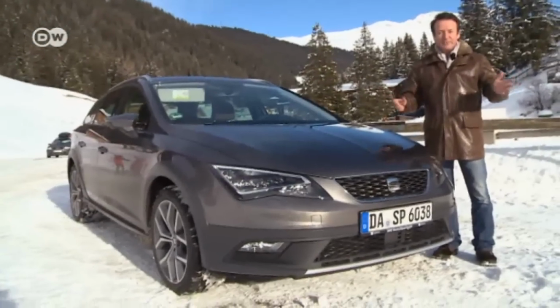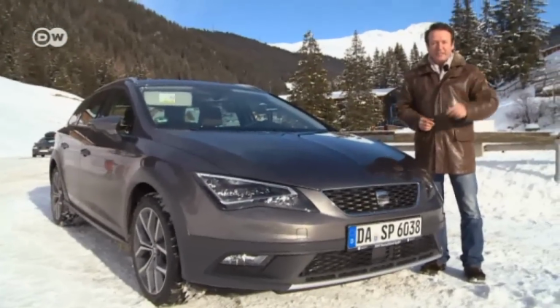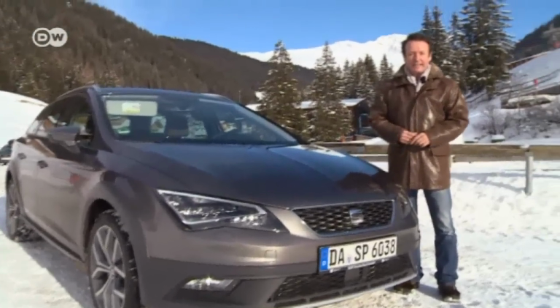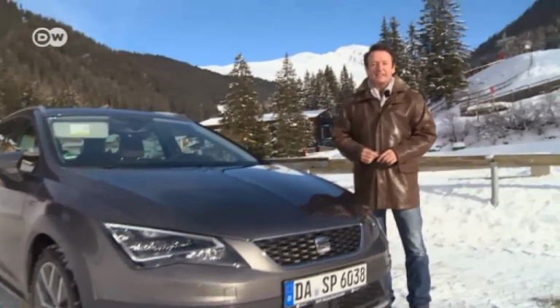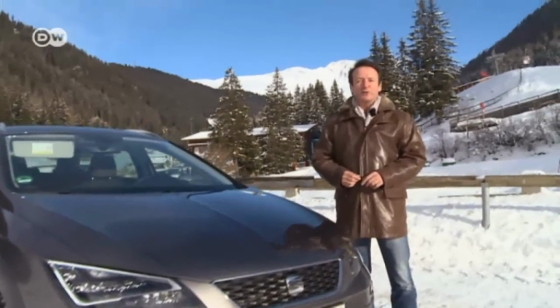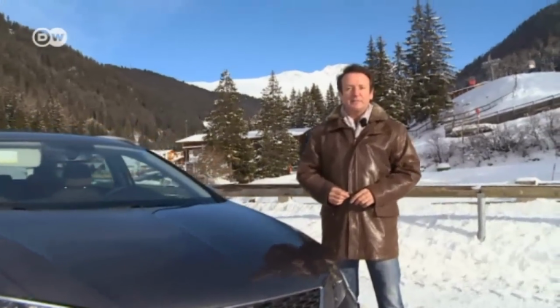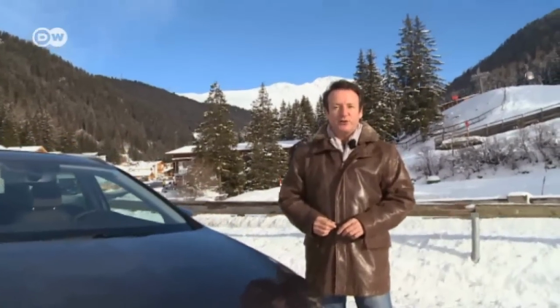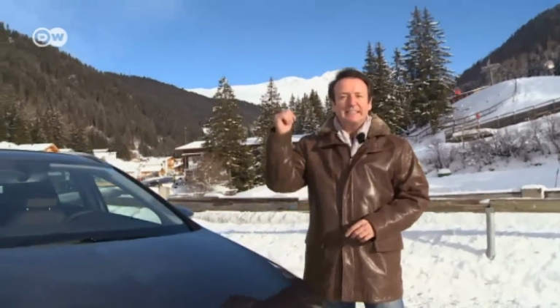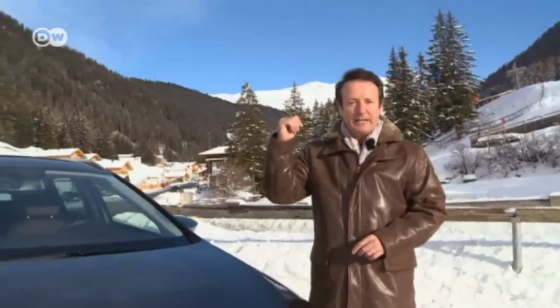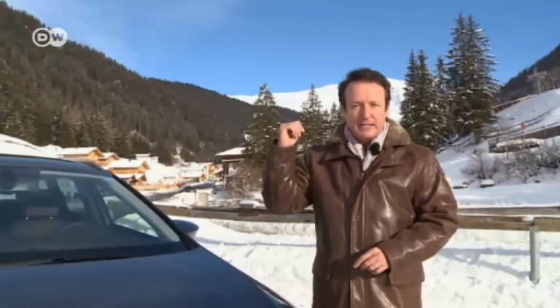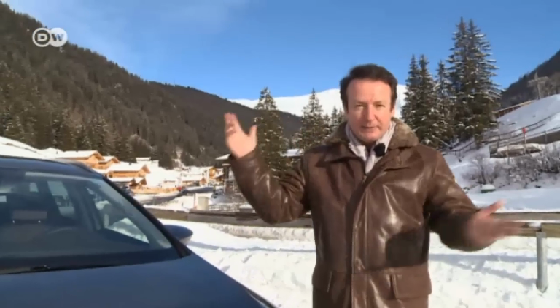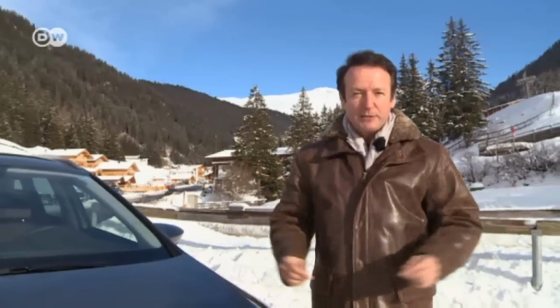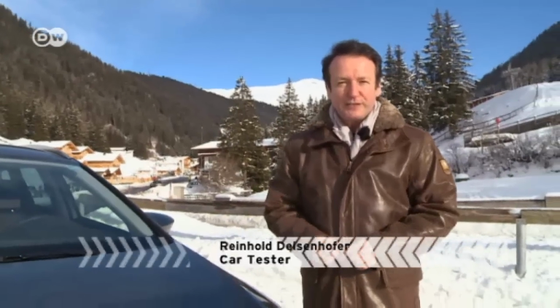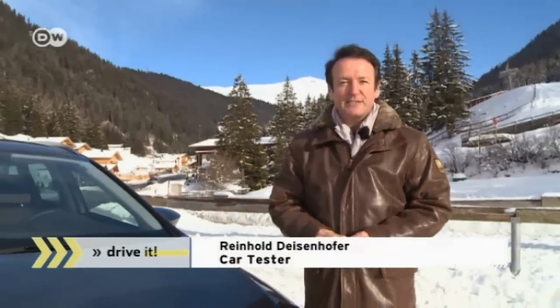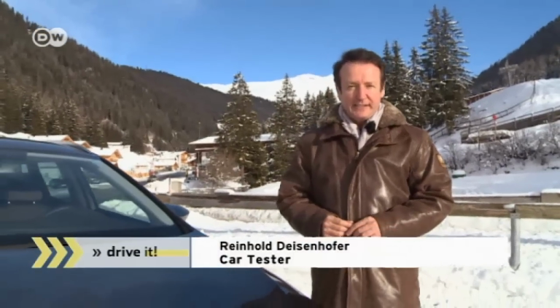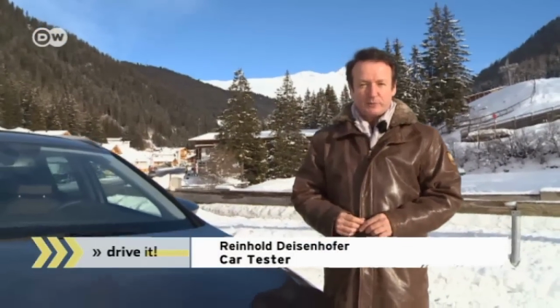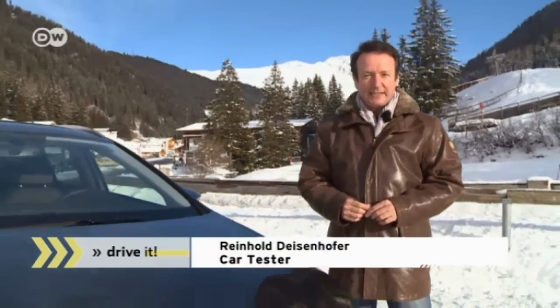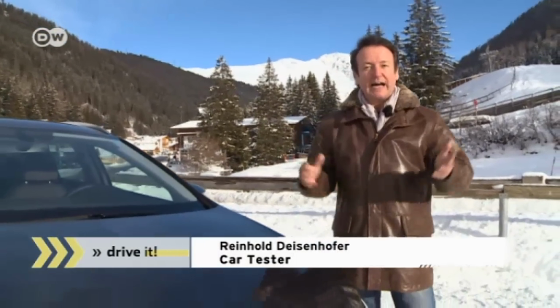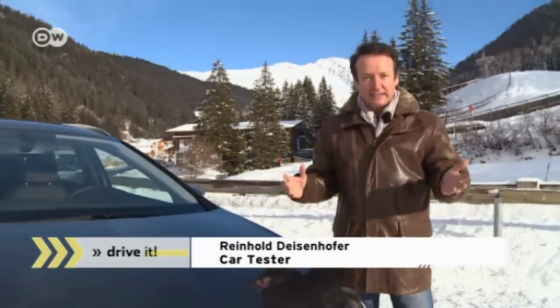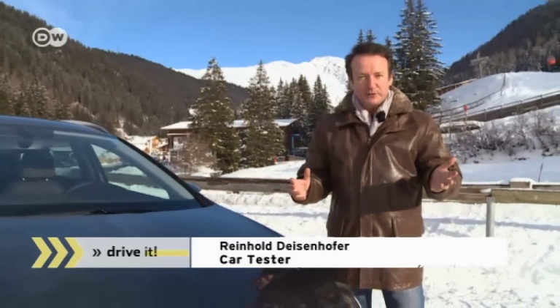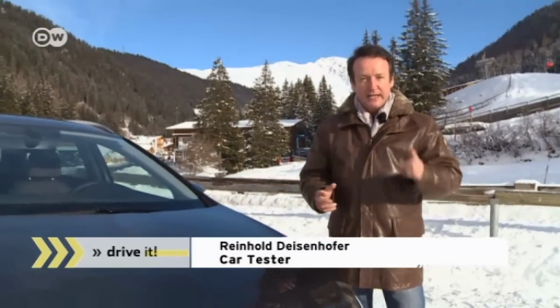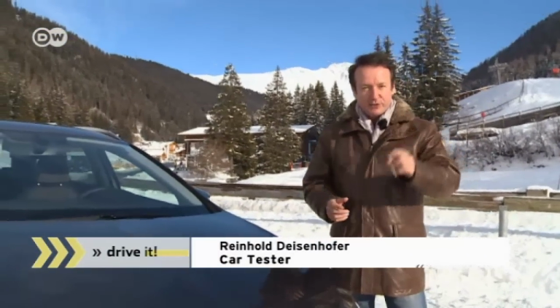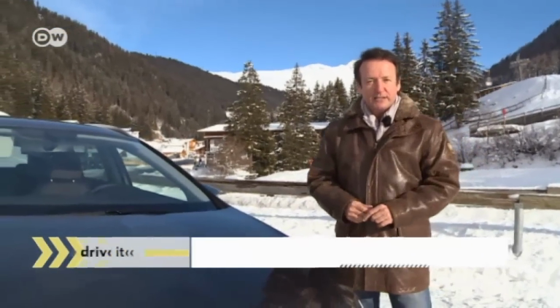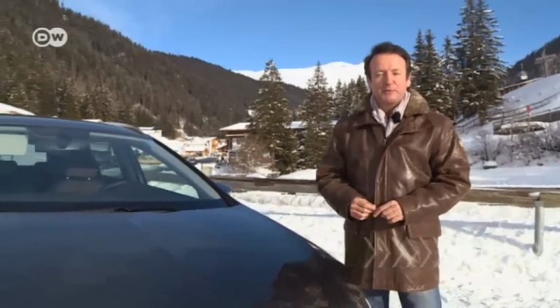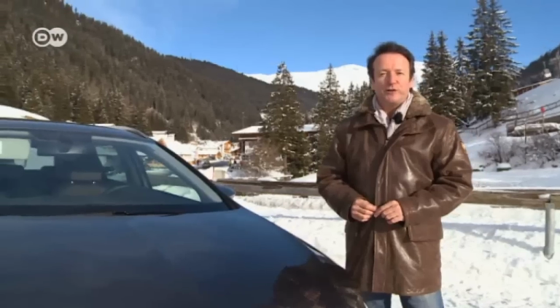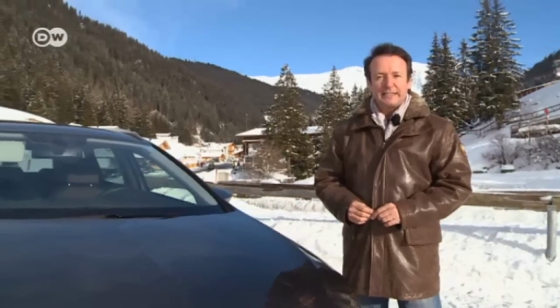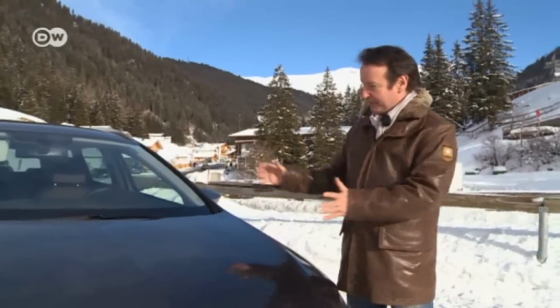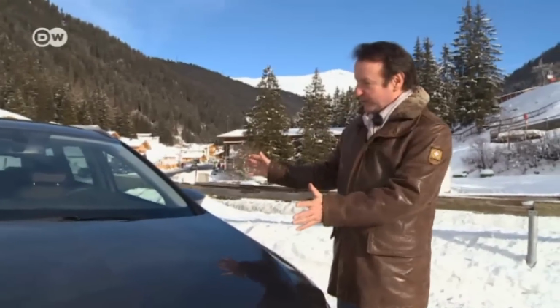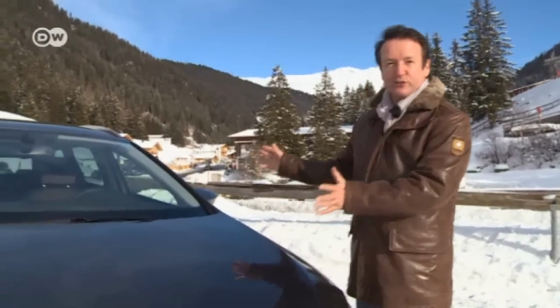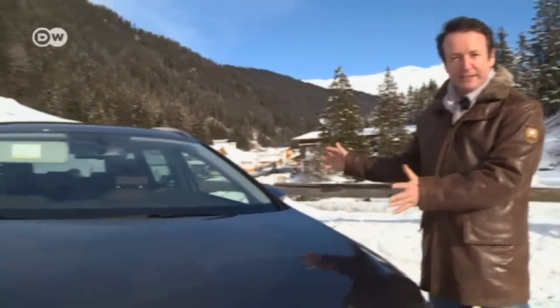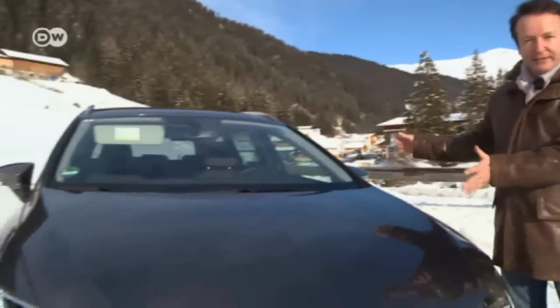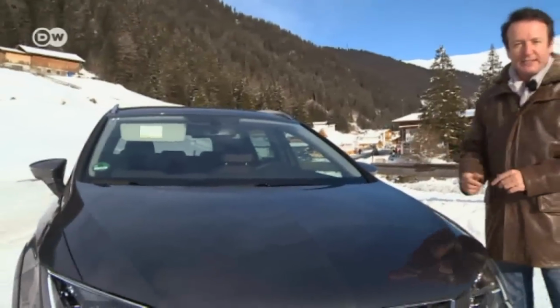Today our test driver, Reinhold Deisenhofer, is going to give us some tips on how to drive safely in snow and in the mountains. More and more SUVs with all-wheel drive are on the road, including family-oriented station wagons like the Seat Leon Experience.